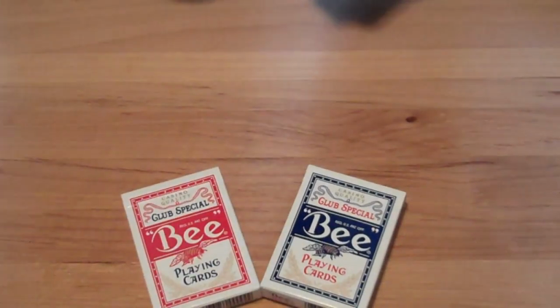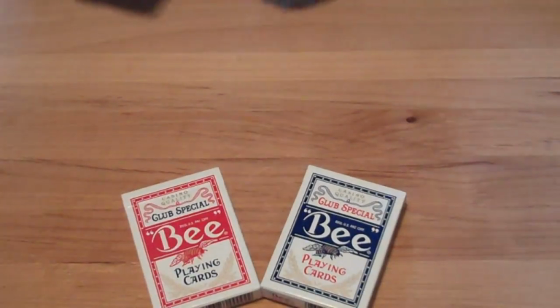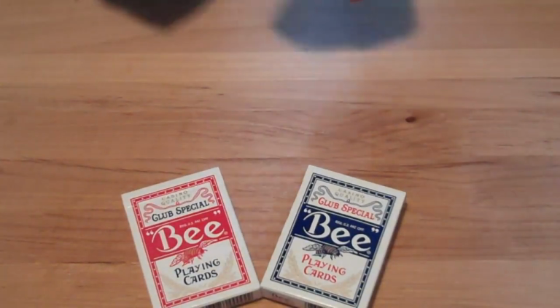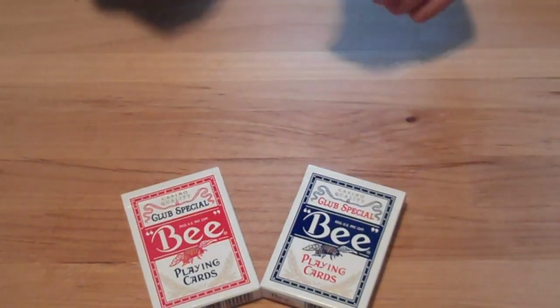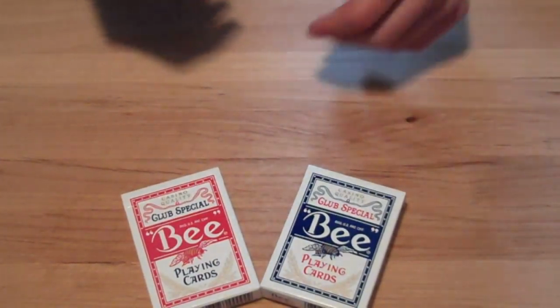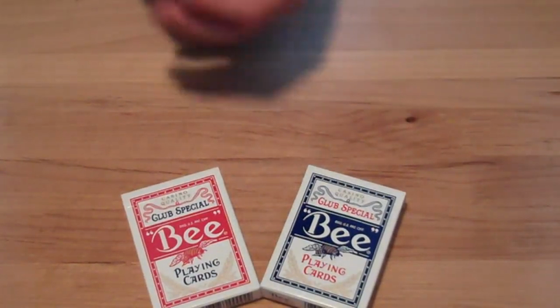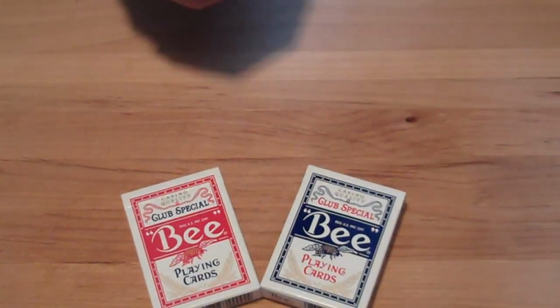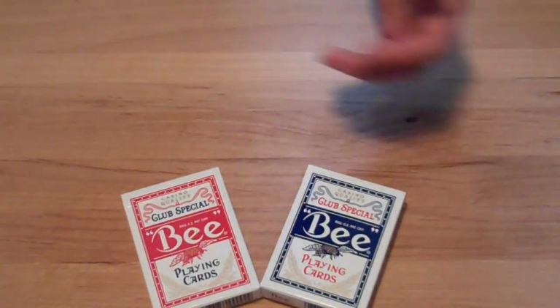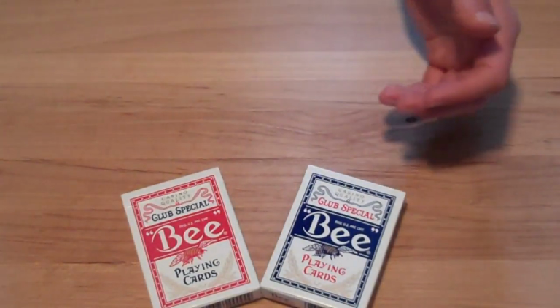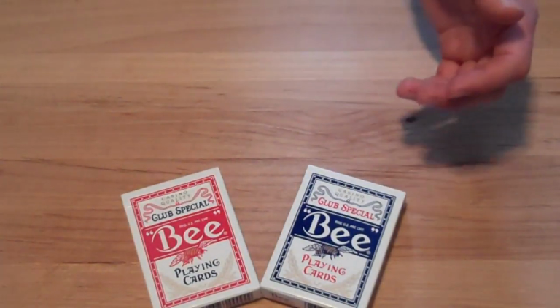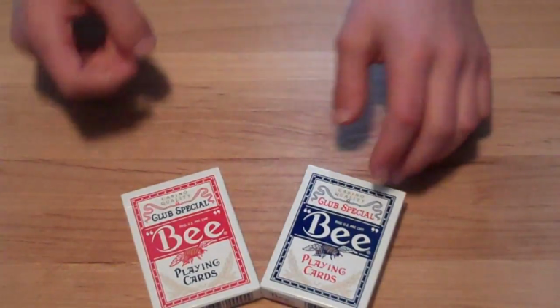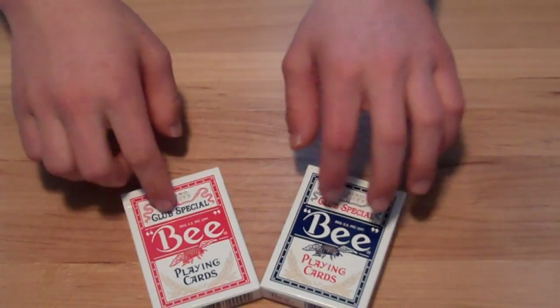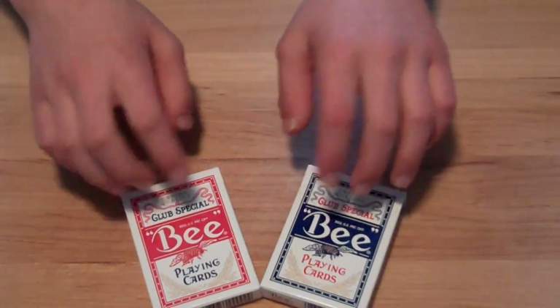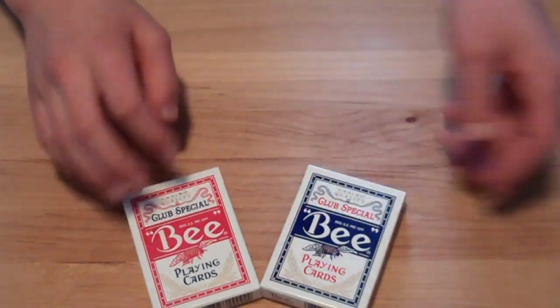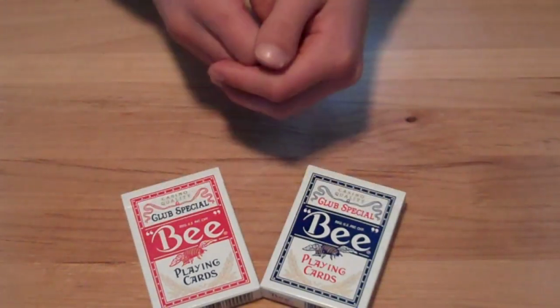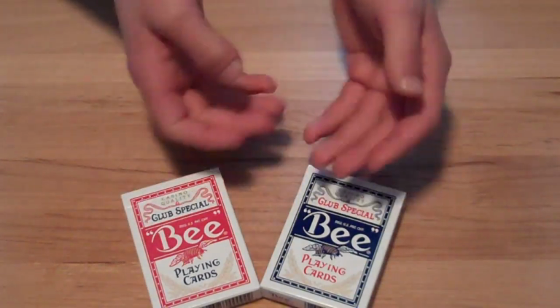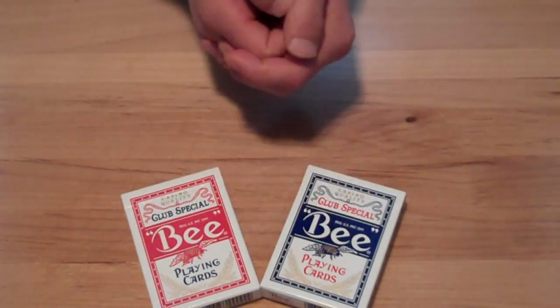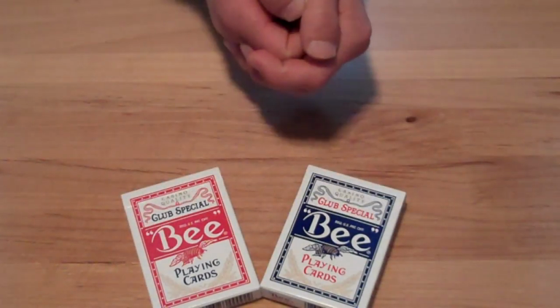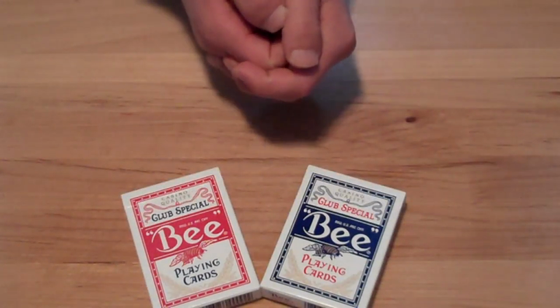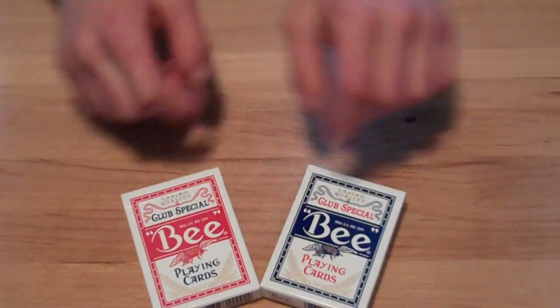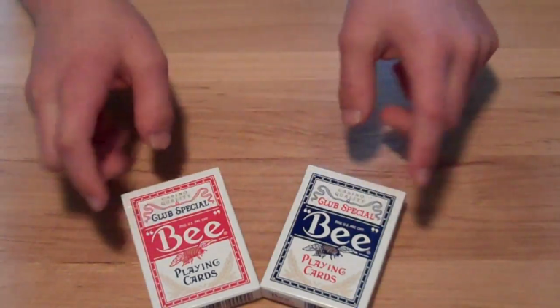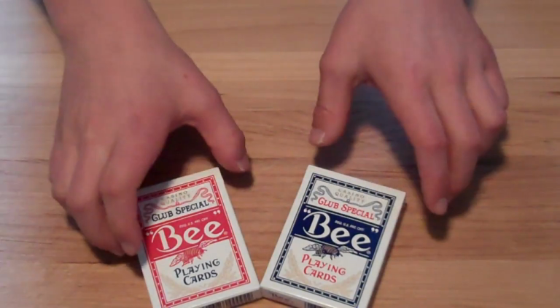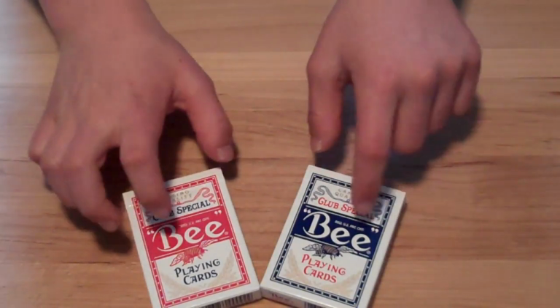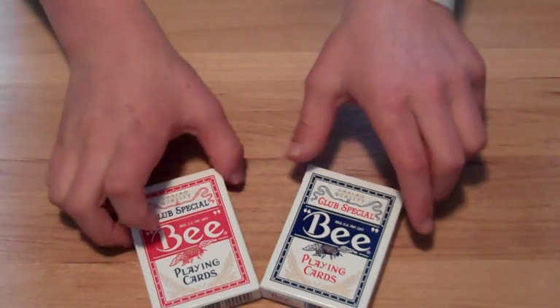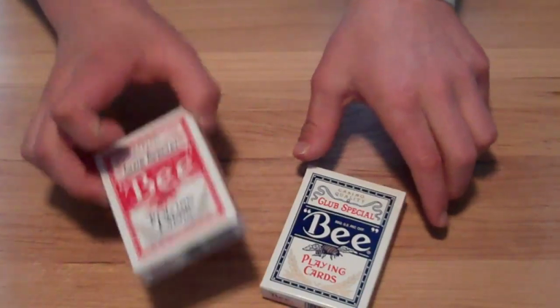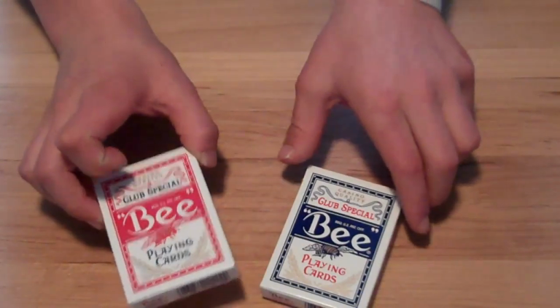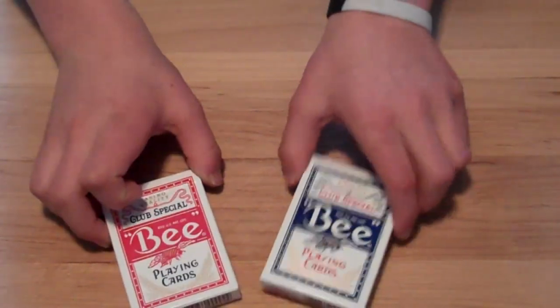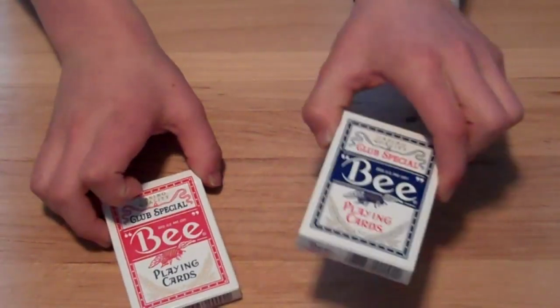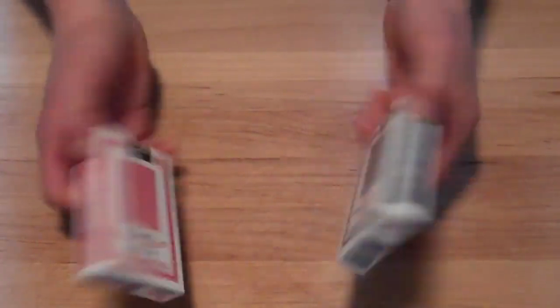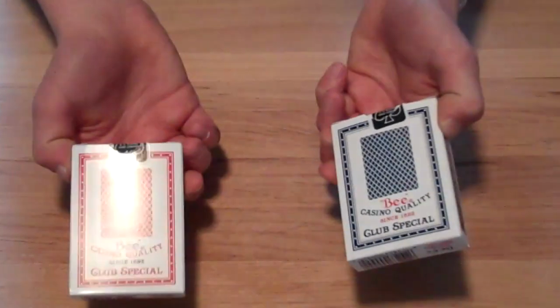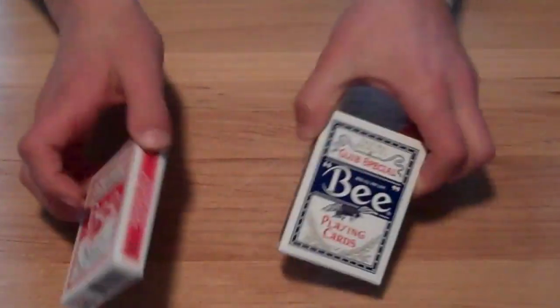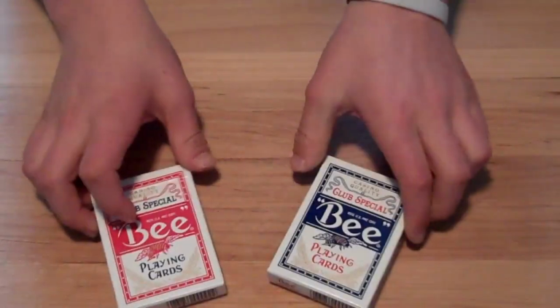Hello! Today I'm going to be doing another deck review and today I'm going to be reviewing B Club Special playing cards. These decks come in red and blue and they're both Diamondback.